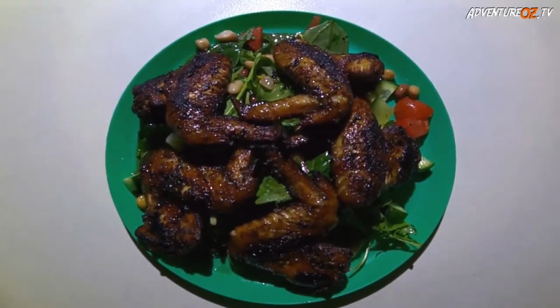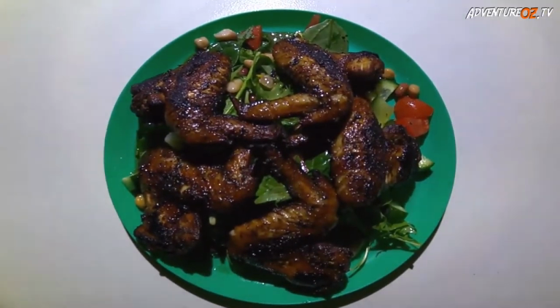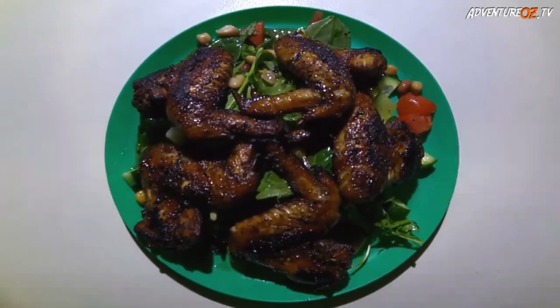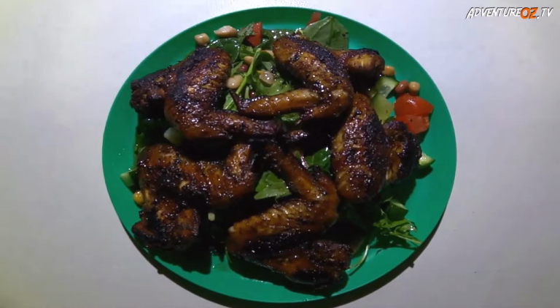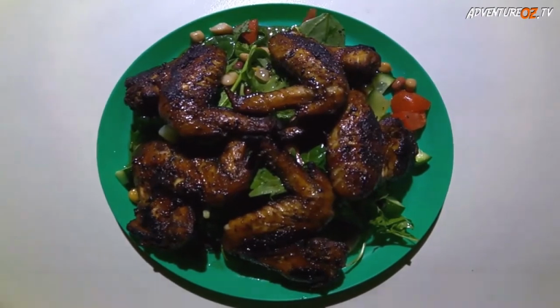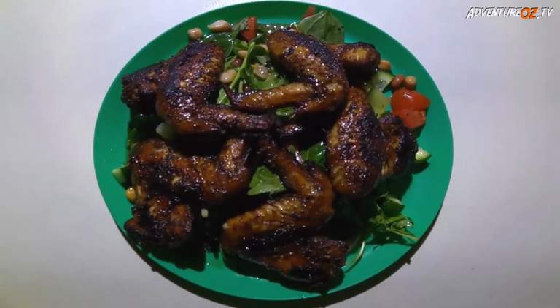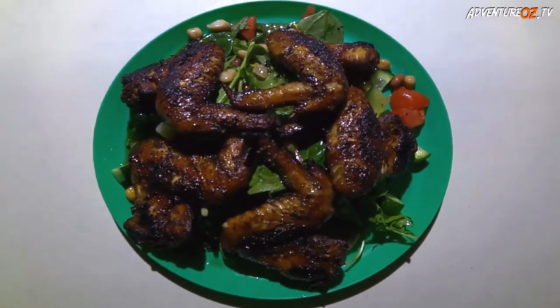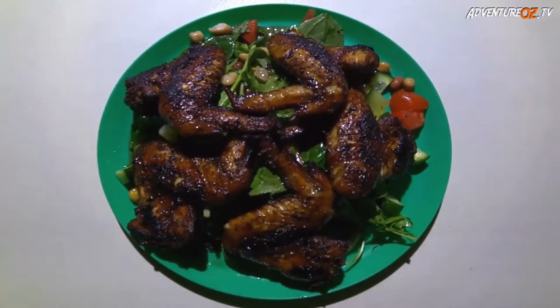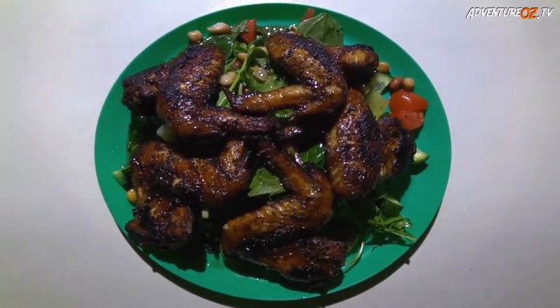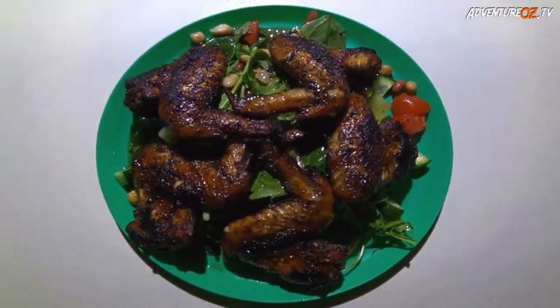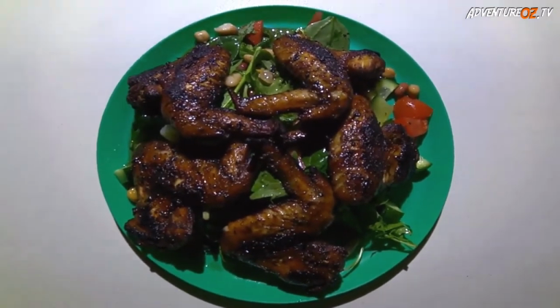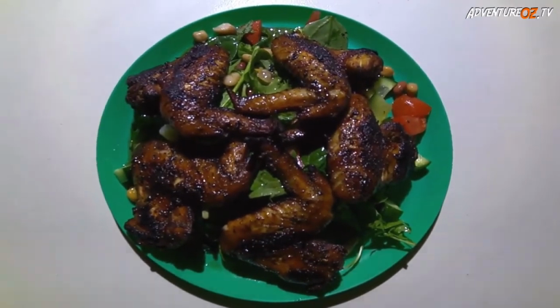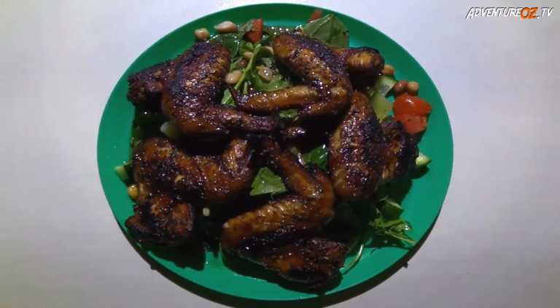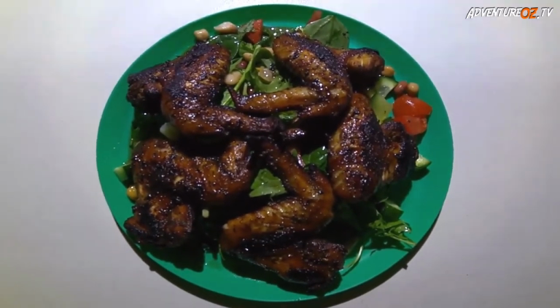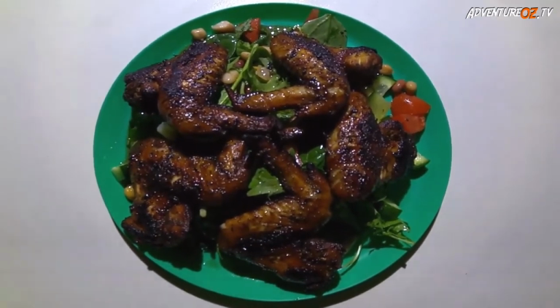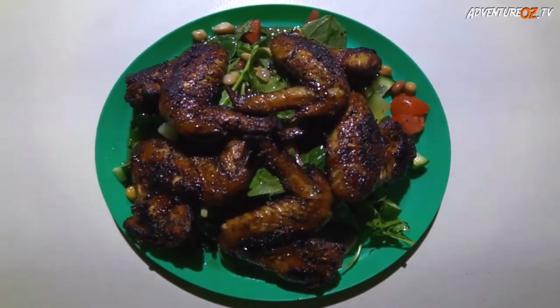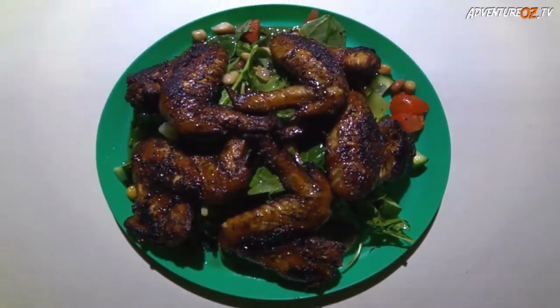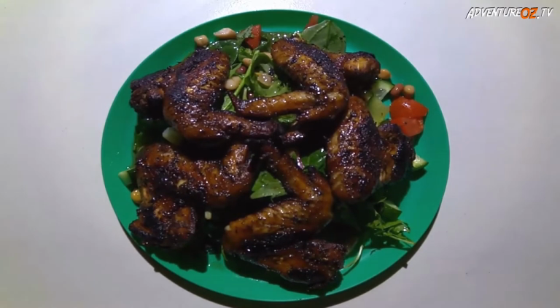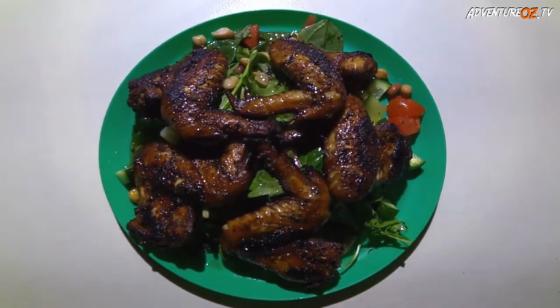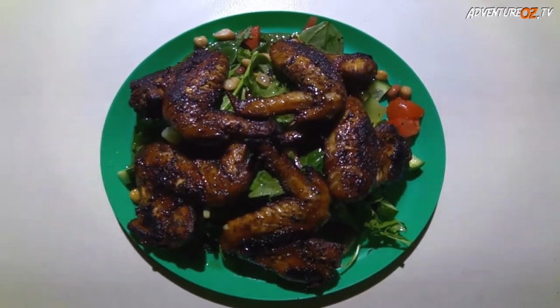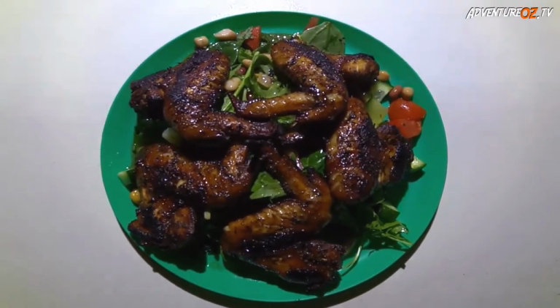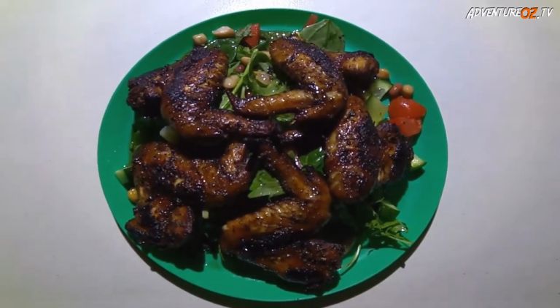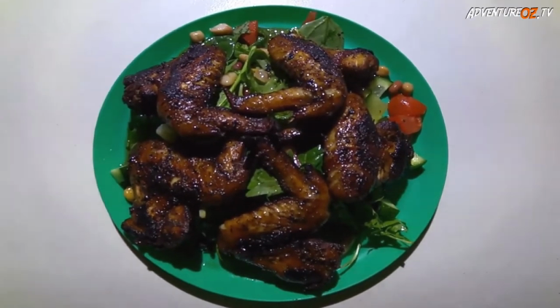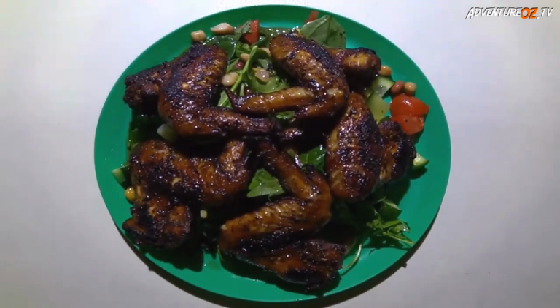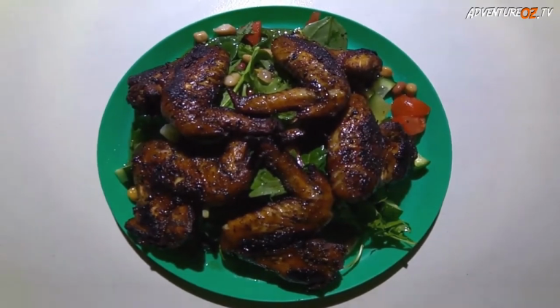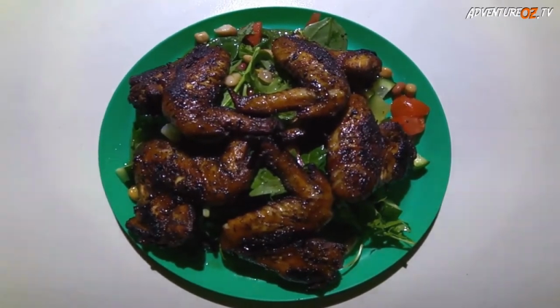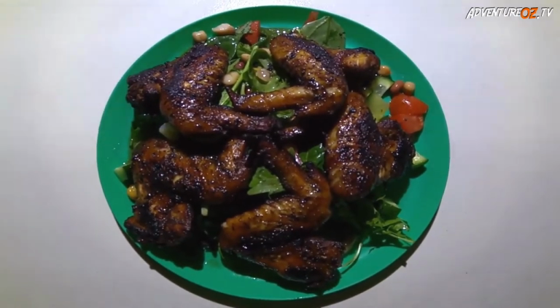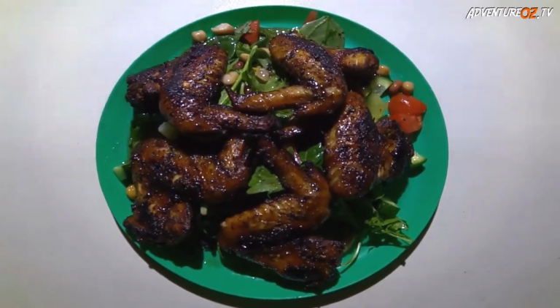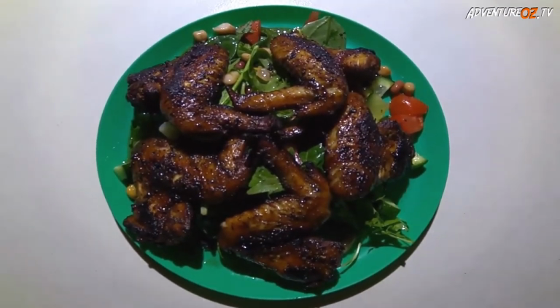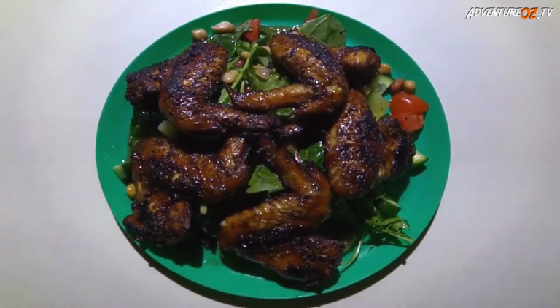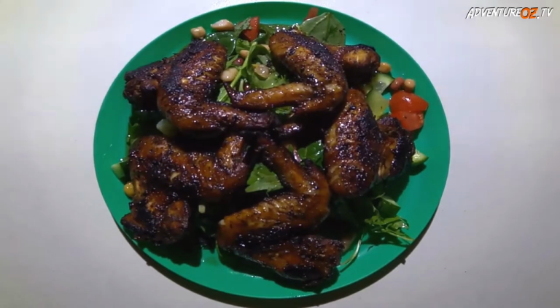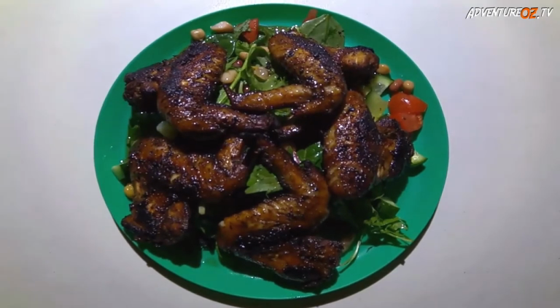Okay, so this is the finished product. We've served it with some salad, but you can put it with whatever you want. Looks pretty damn good, doesn't it? I can't wait to eat — anyway, enjoy, bye!